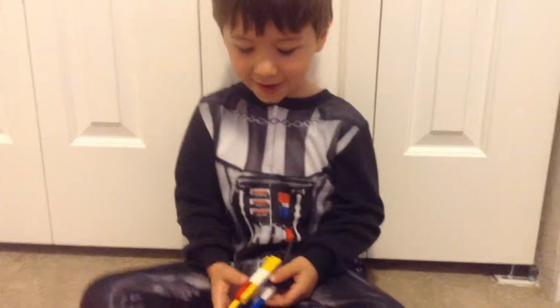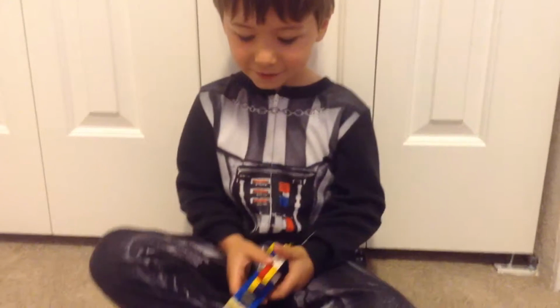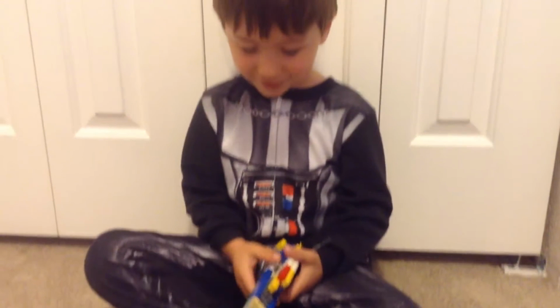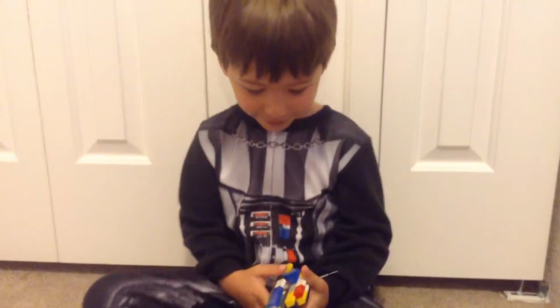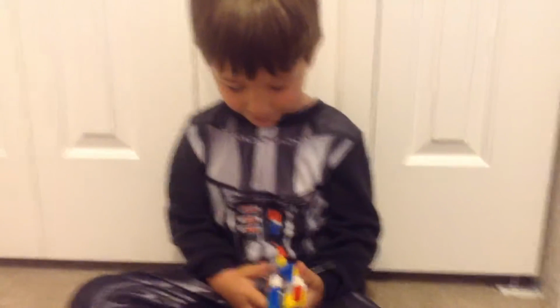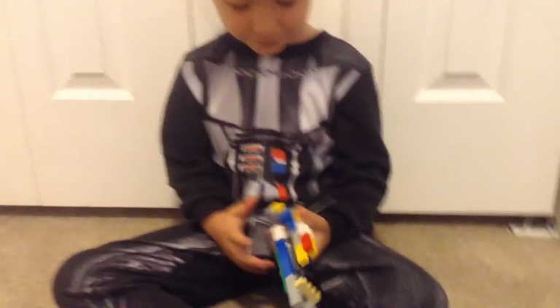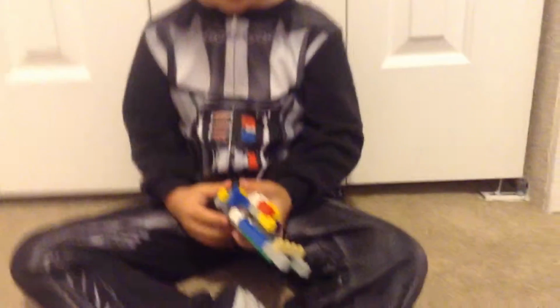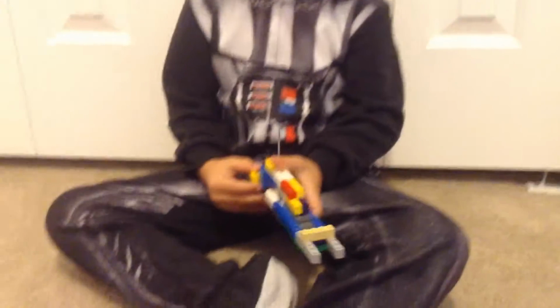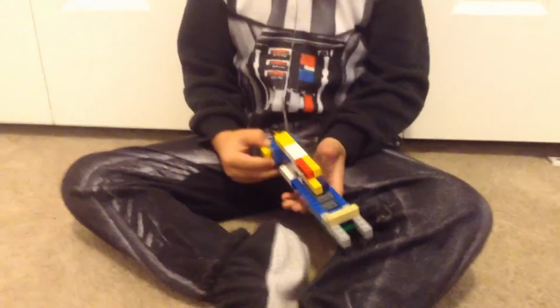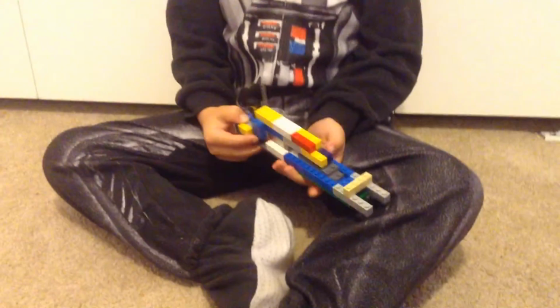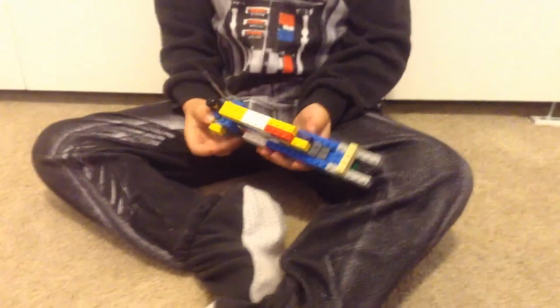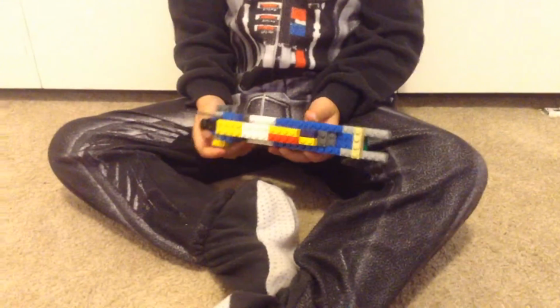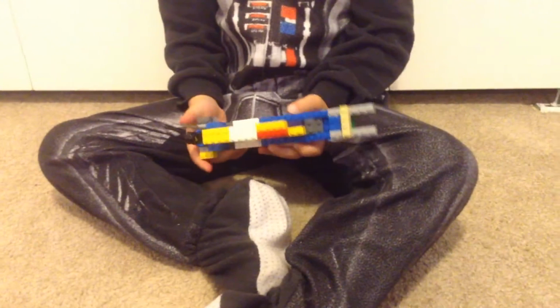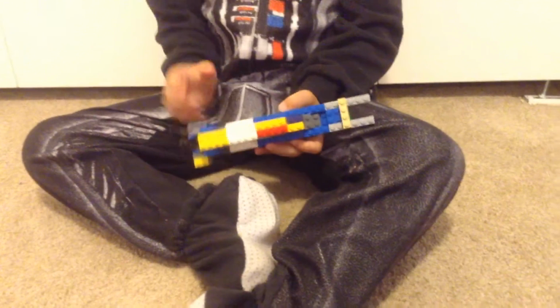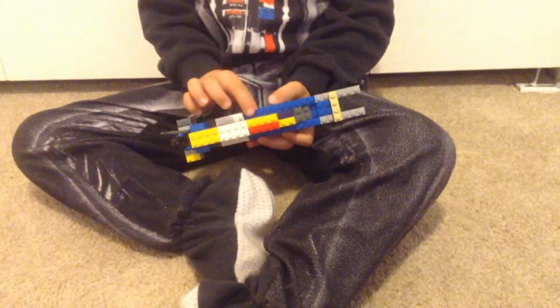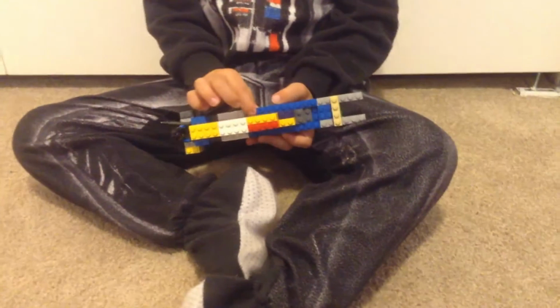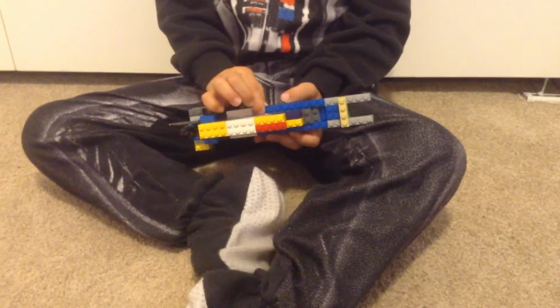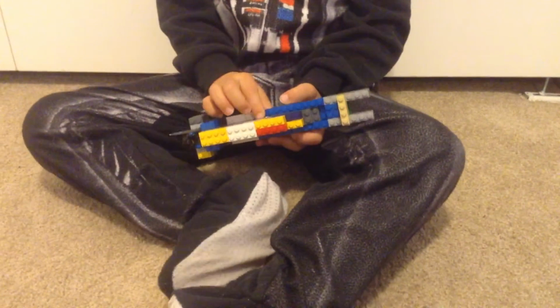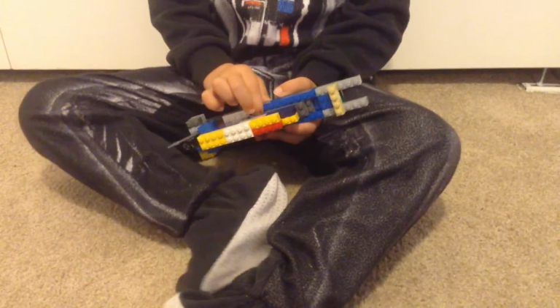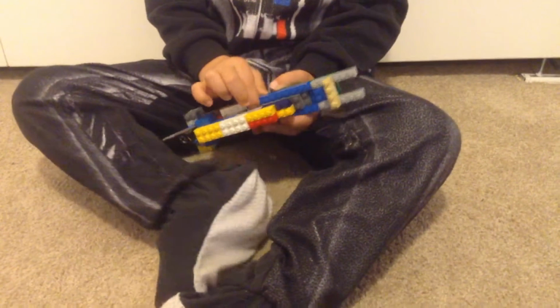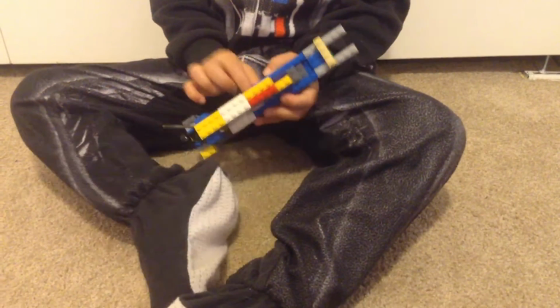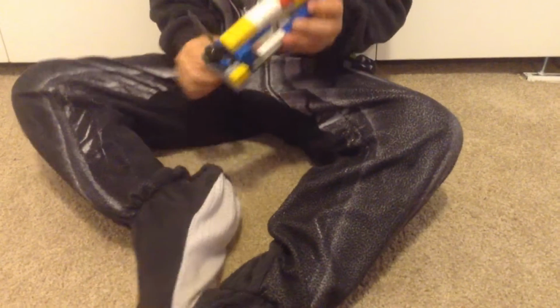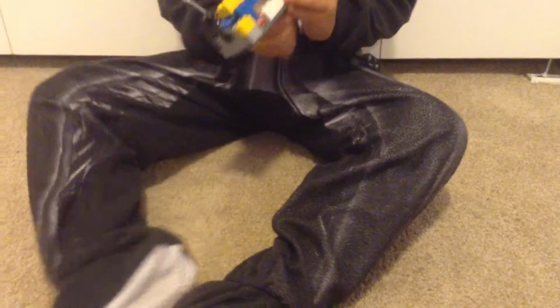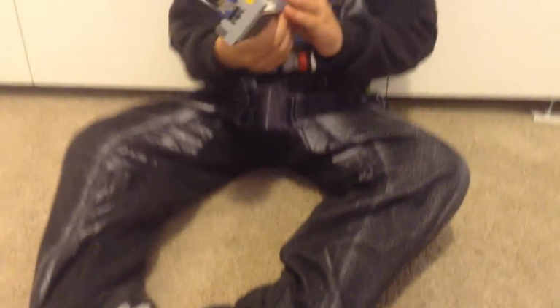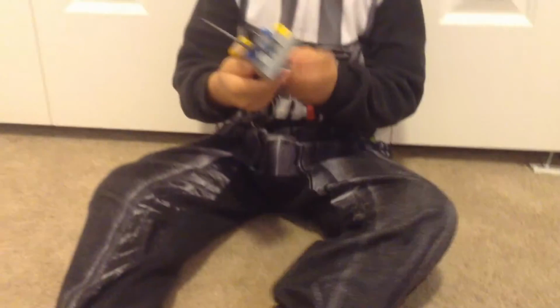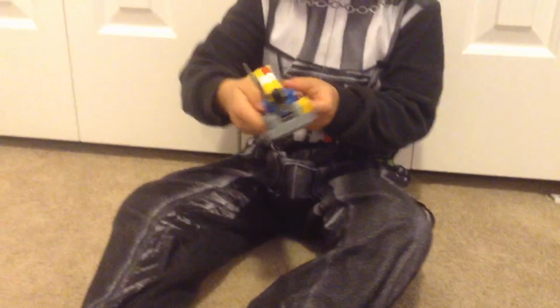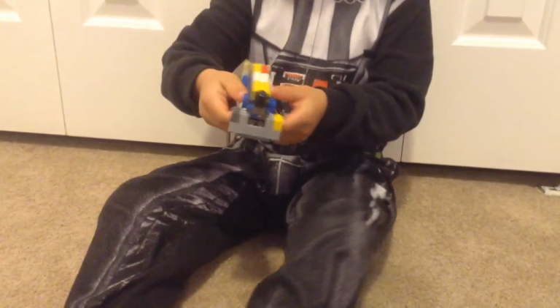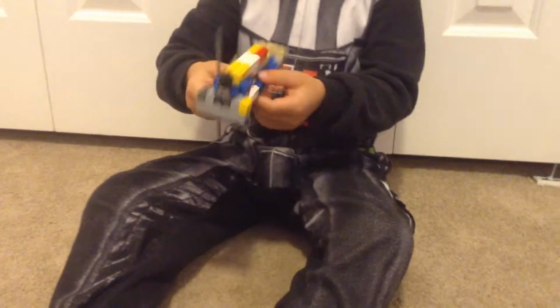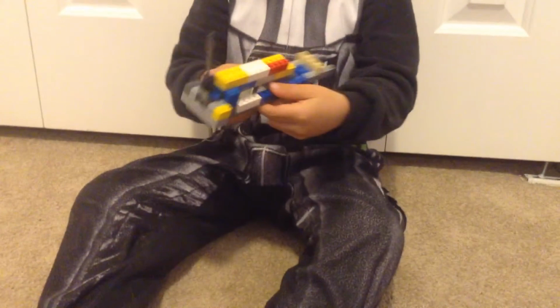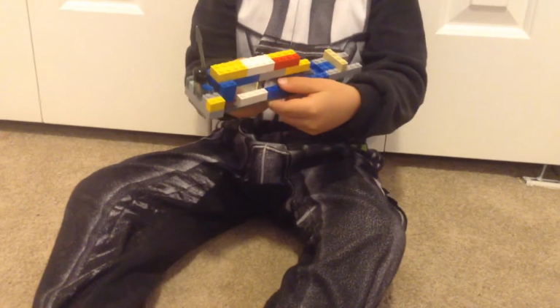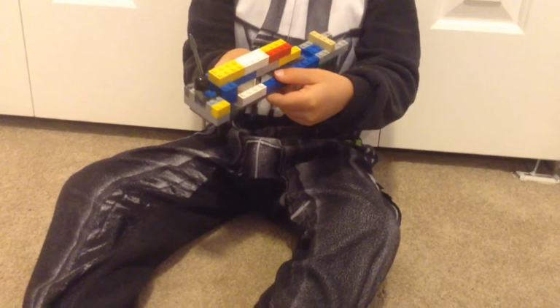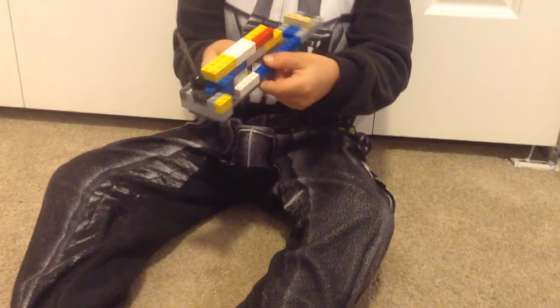Hey guys, this is my YouTube video. I'm going to show you this speeder gun thing that I made. It was a set. I made it by myself out of random pieces.